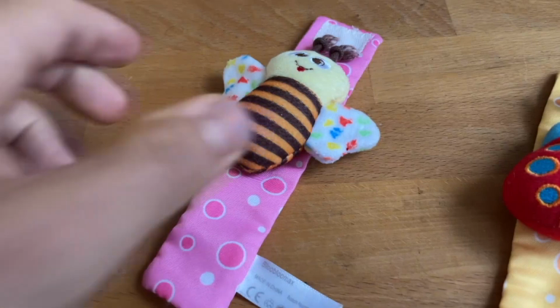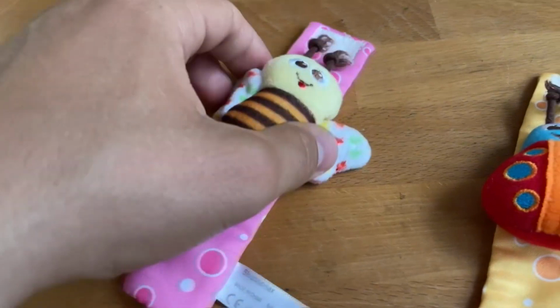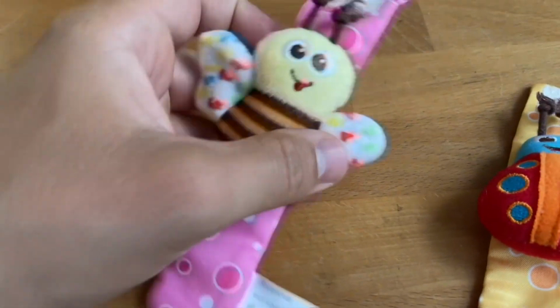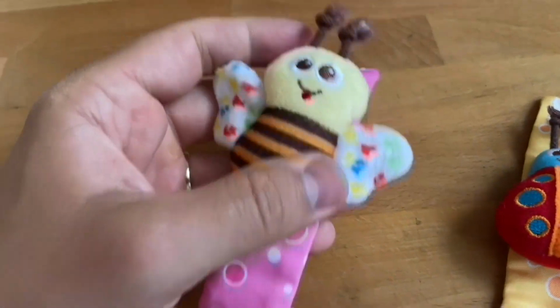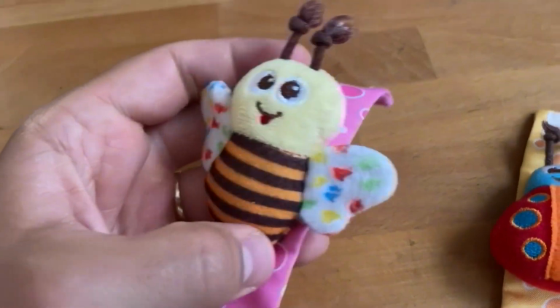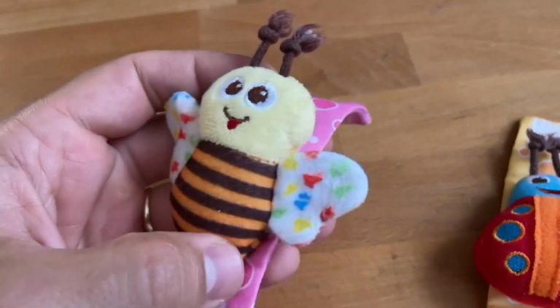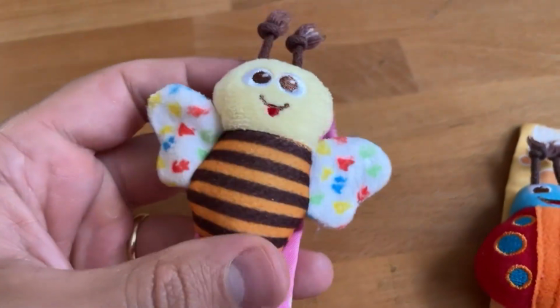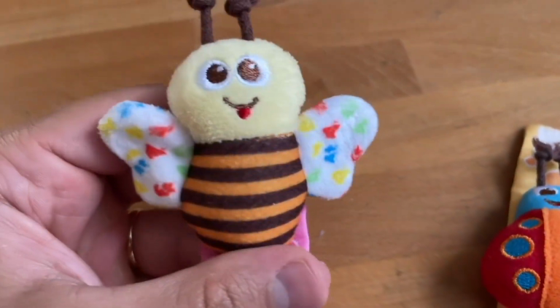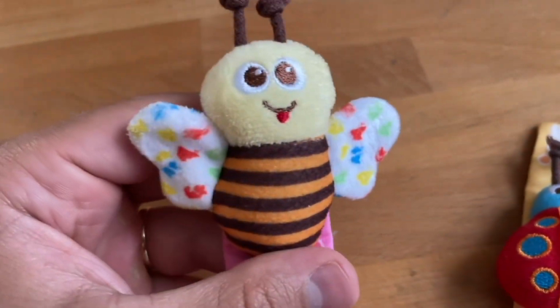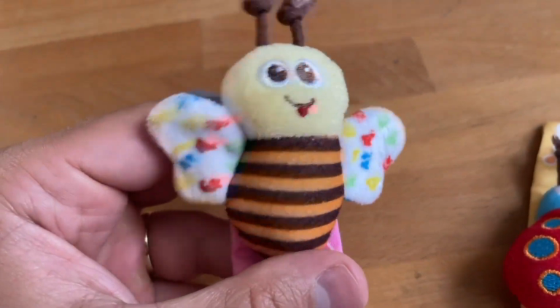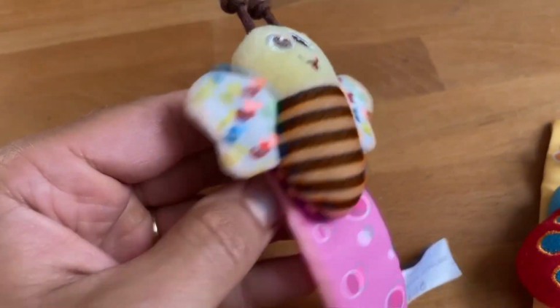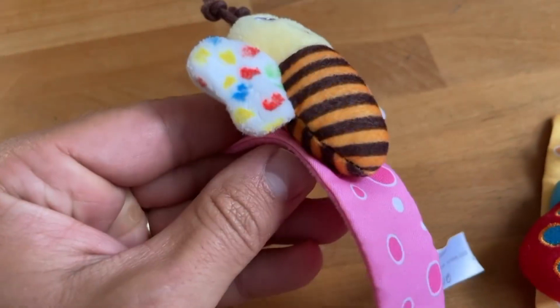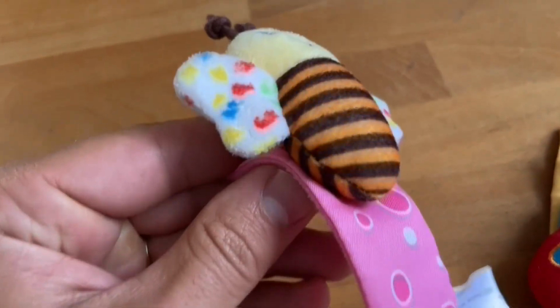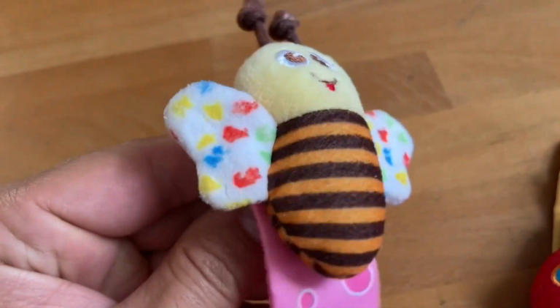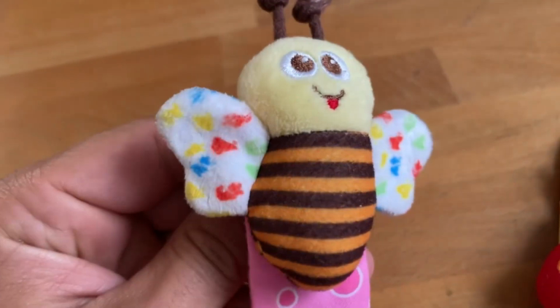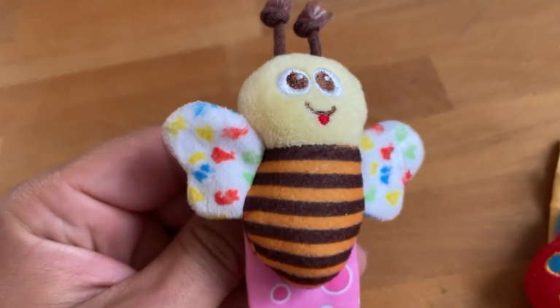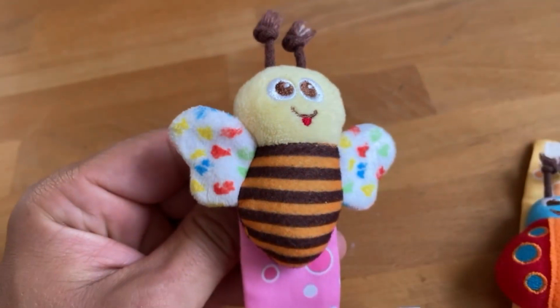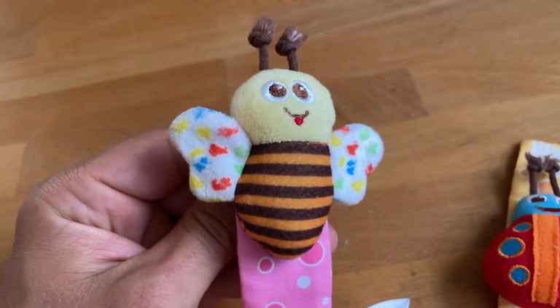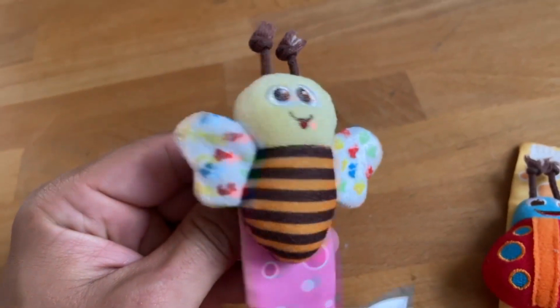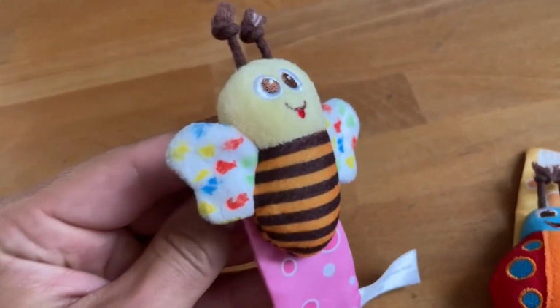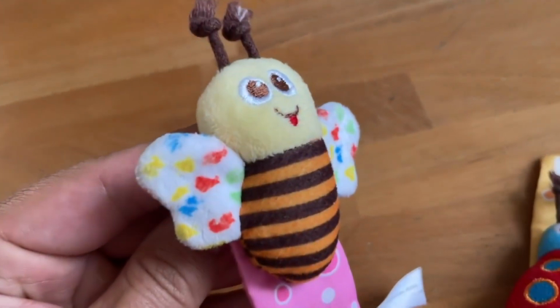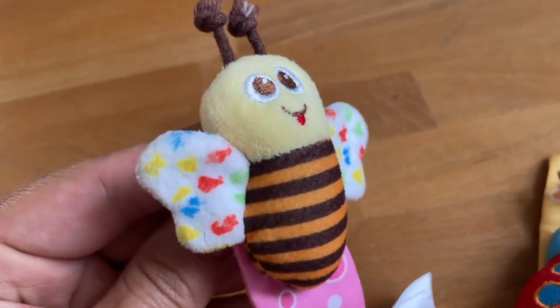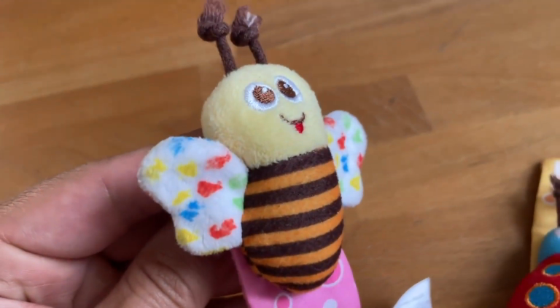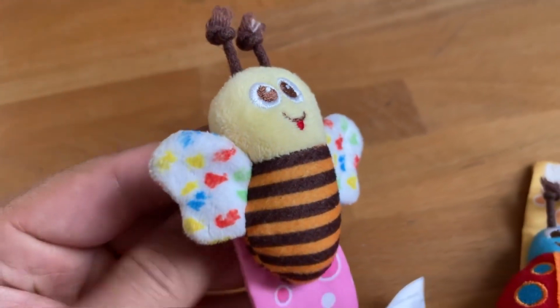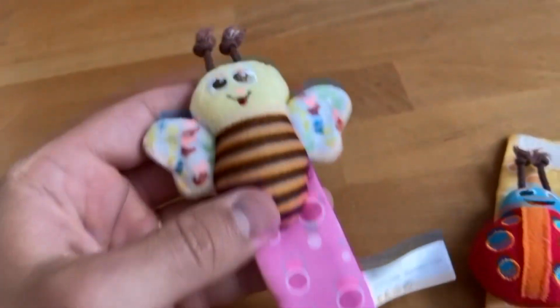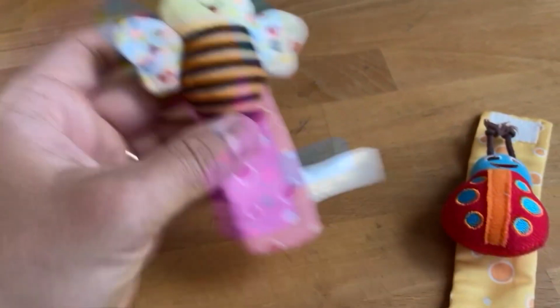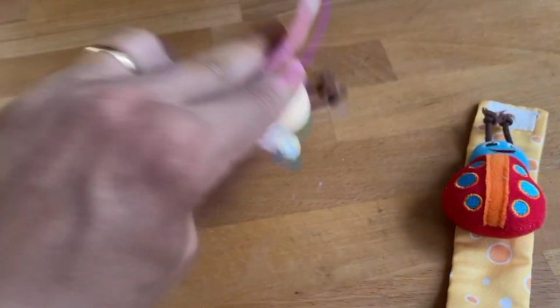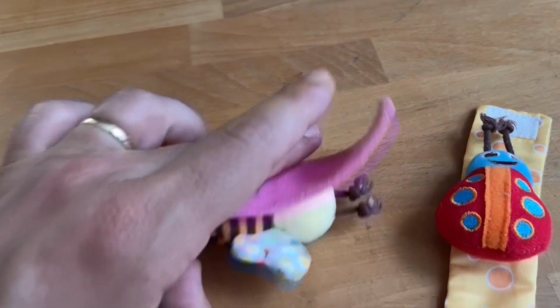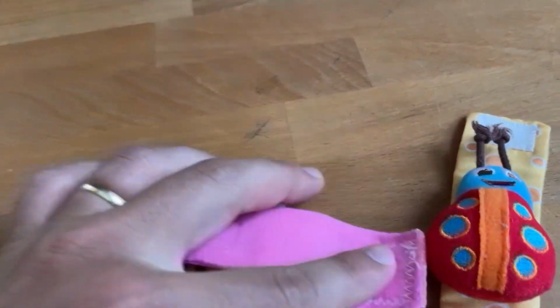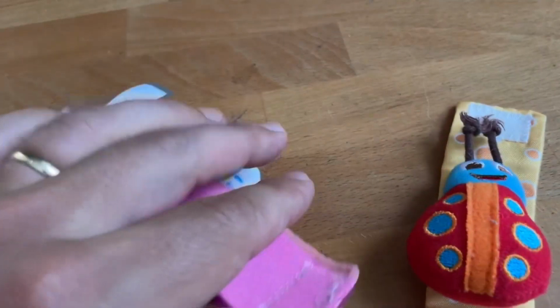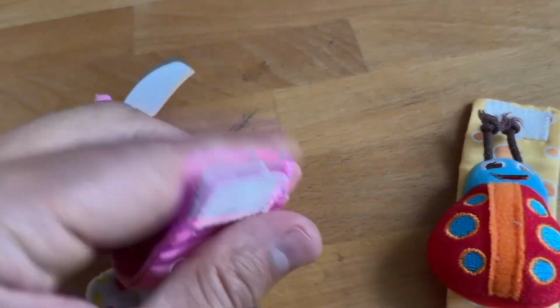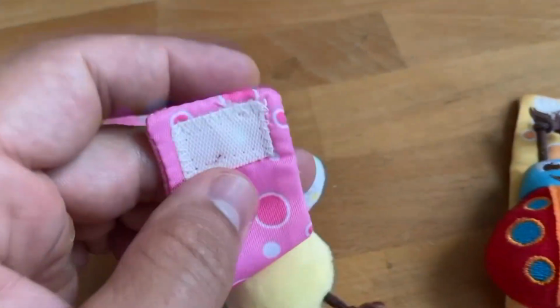These right here are some awesome baby toys from Amazon, and these things are just phenomenal. They're built really well. All the material they're made out of, like the fabric and the stitching, and even like the Velcro straps on the back — basically all the components are really high quality.